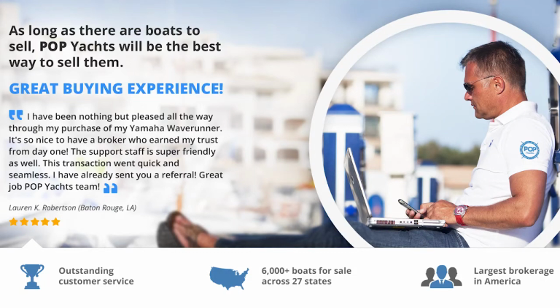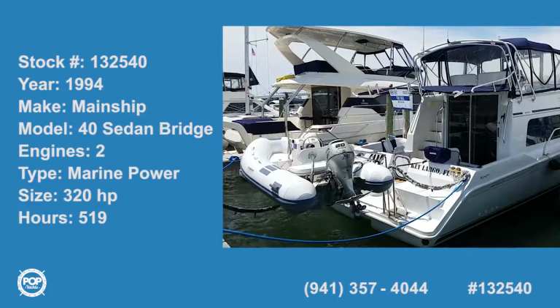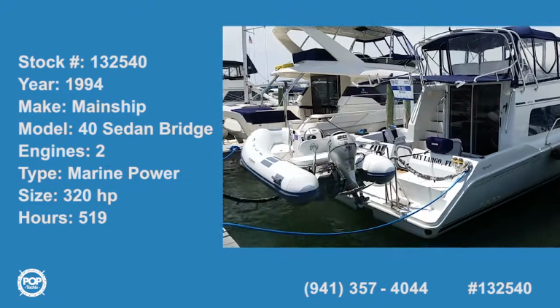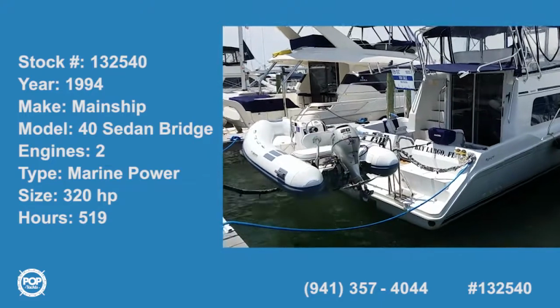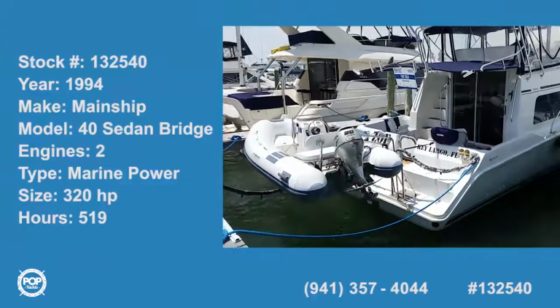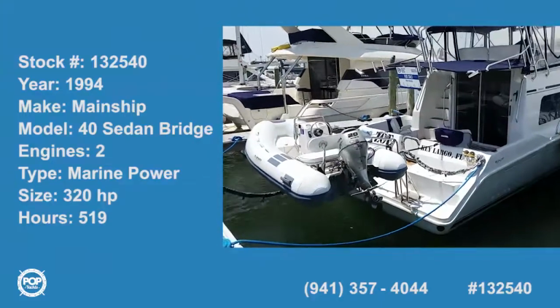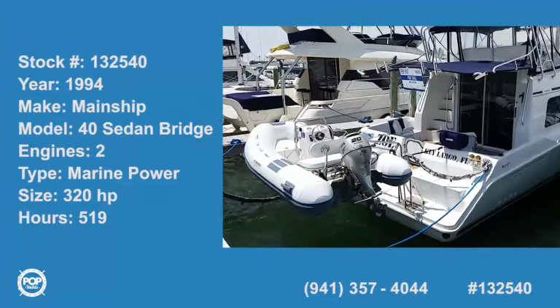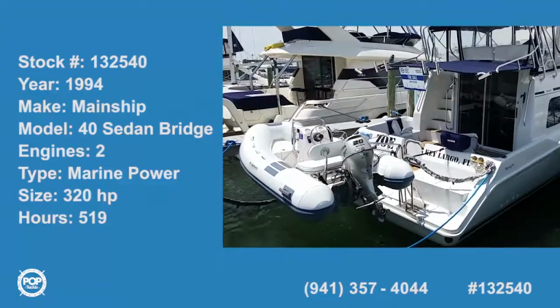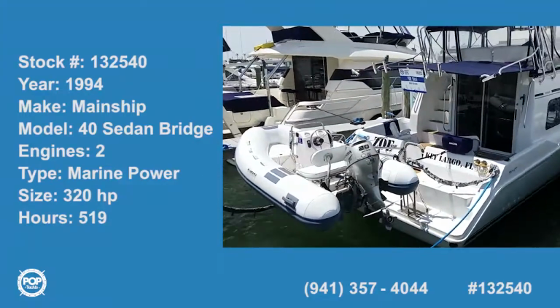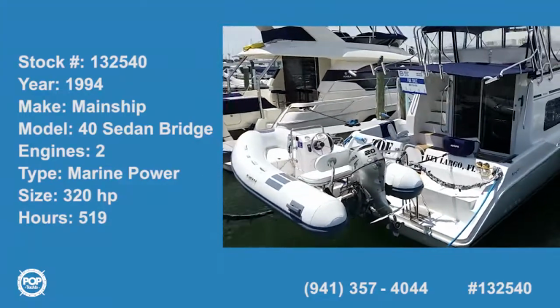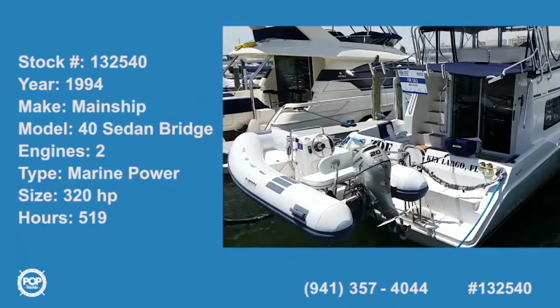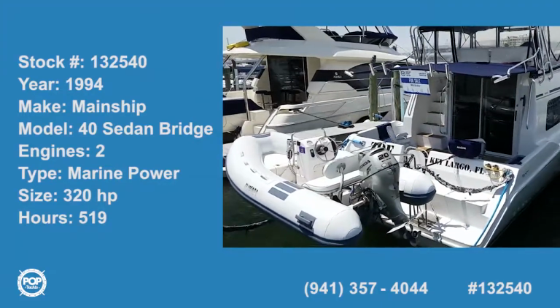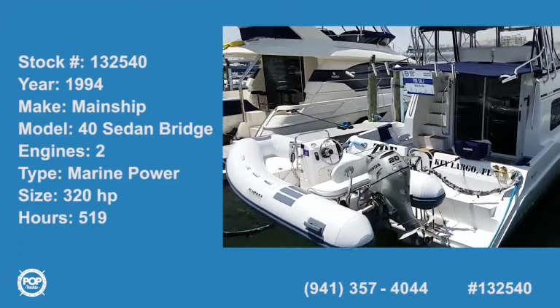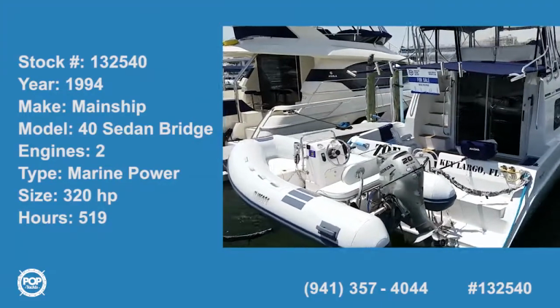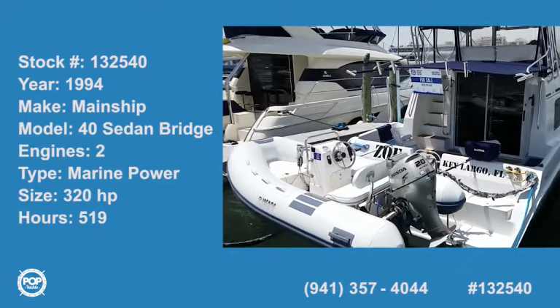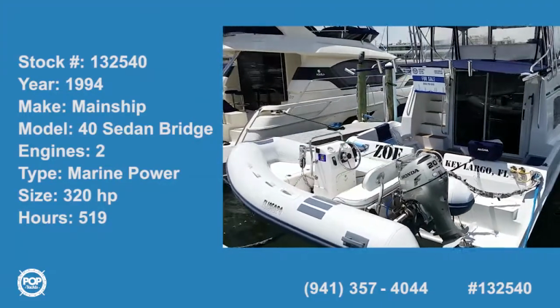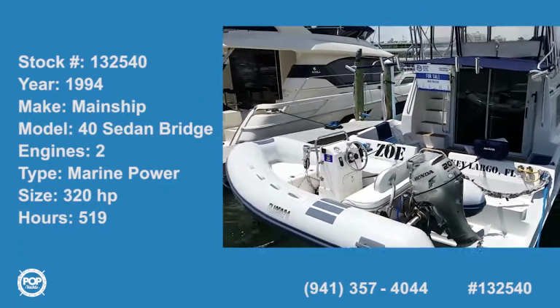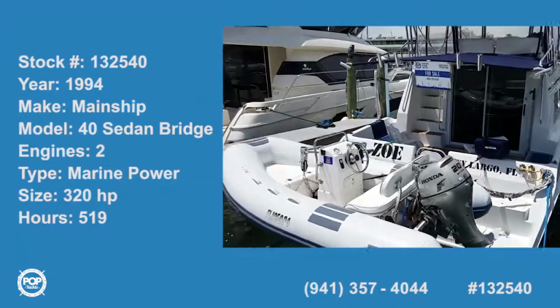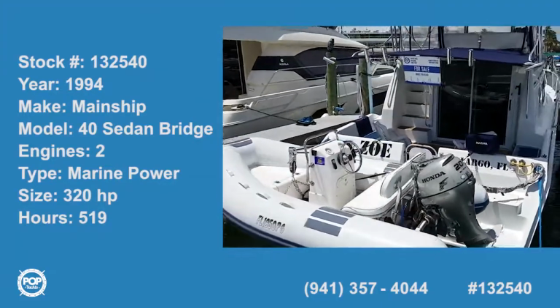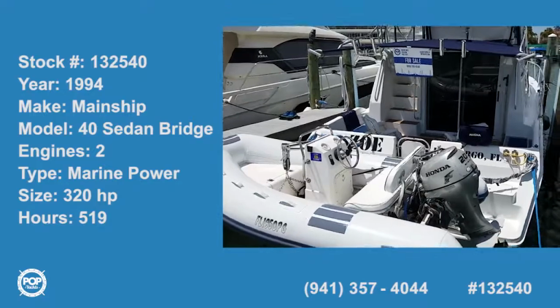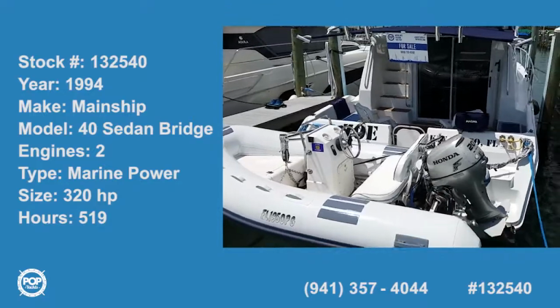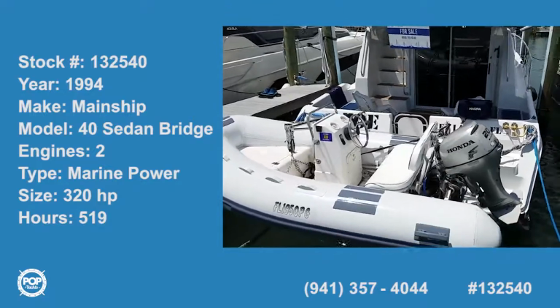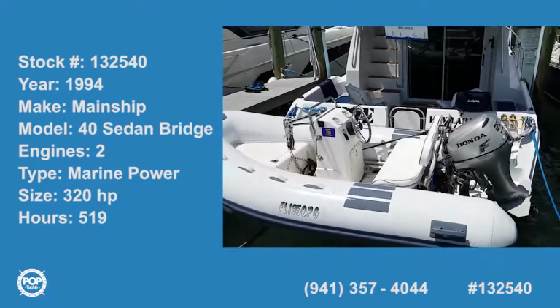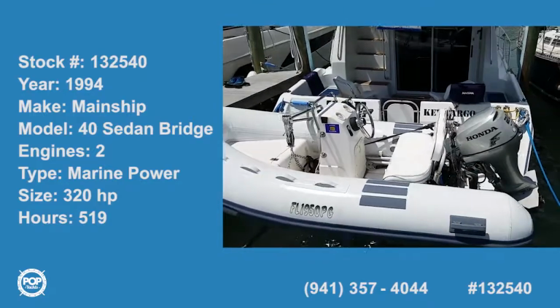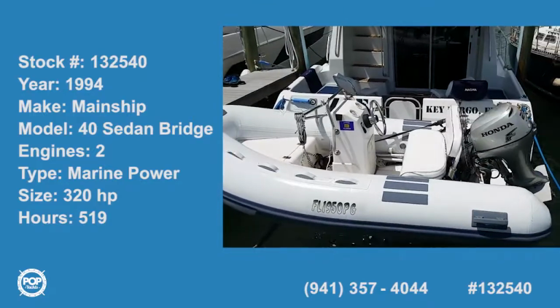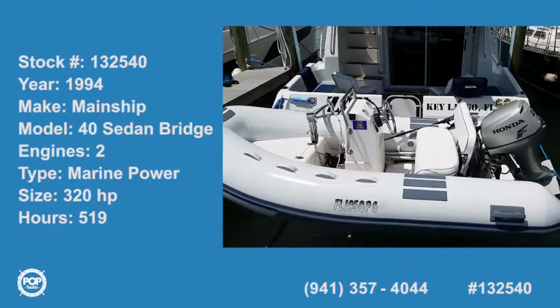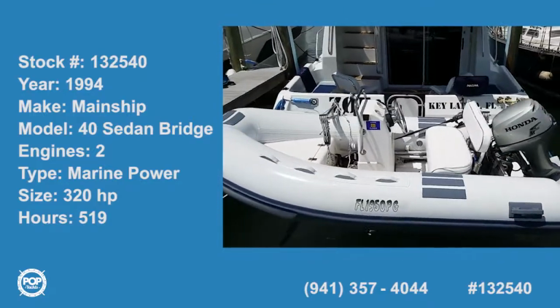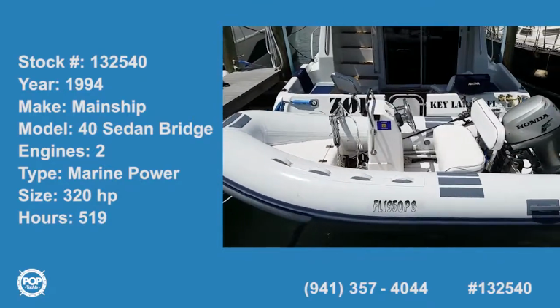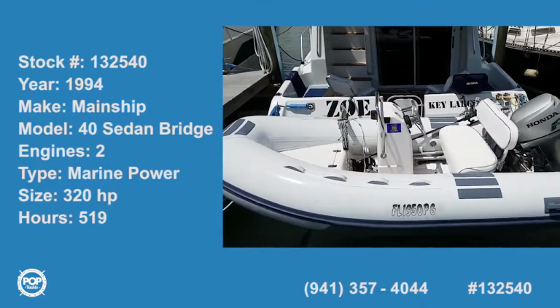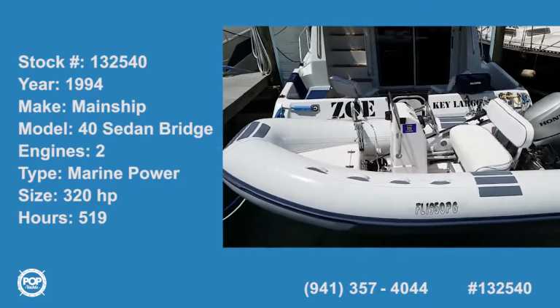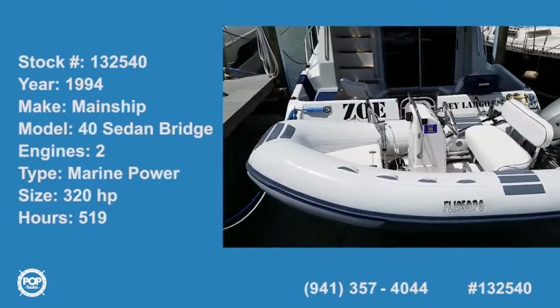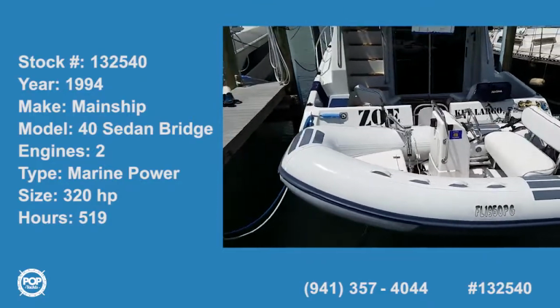Hi folks, good day! Andy here with Pop Yachts. We're lucky enough to be looking at a beautiful 1994 Main Ship 40 Sedan Bridge.